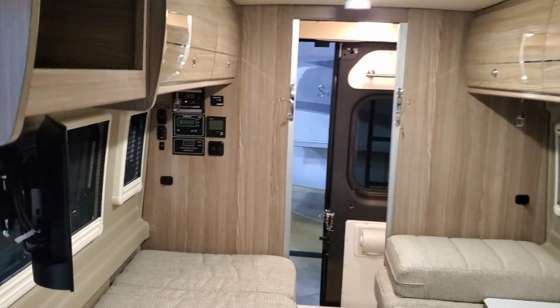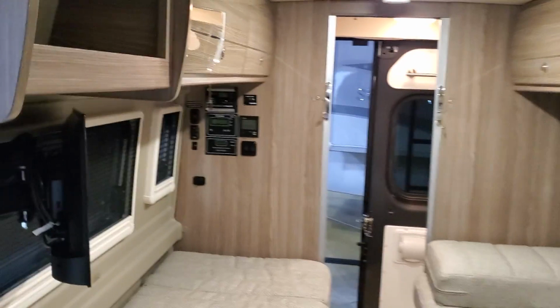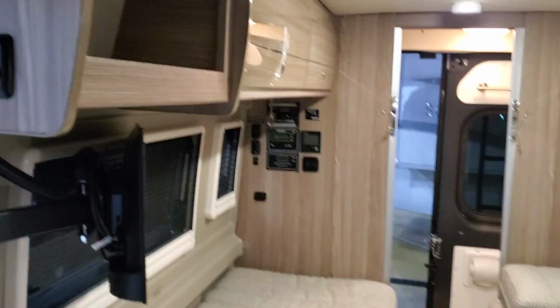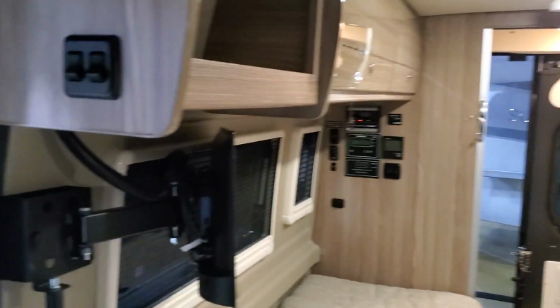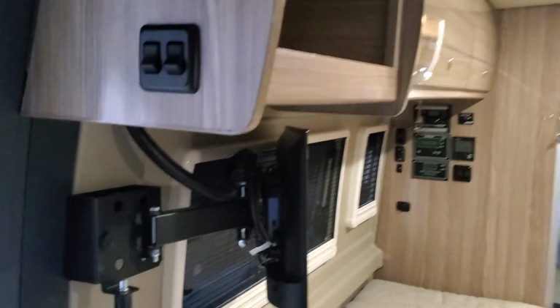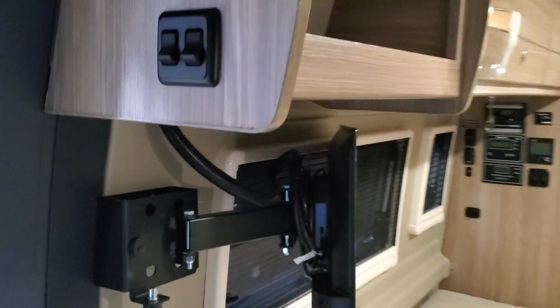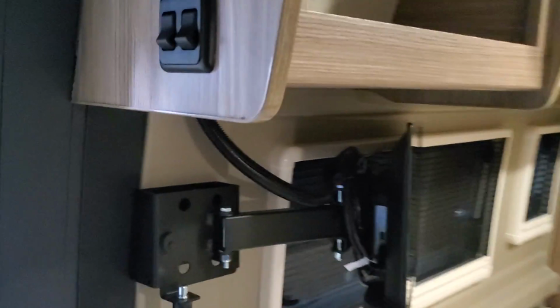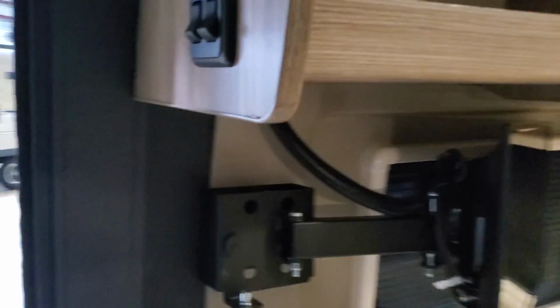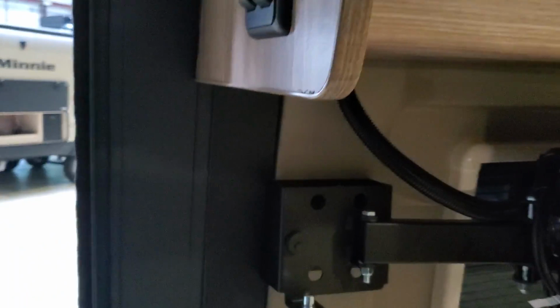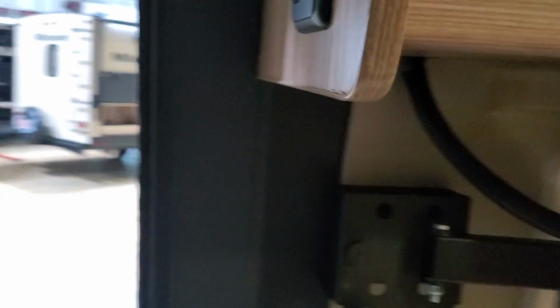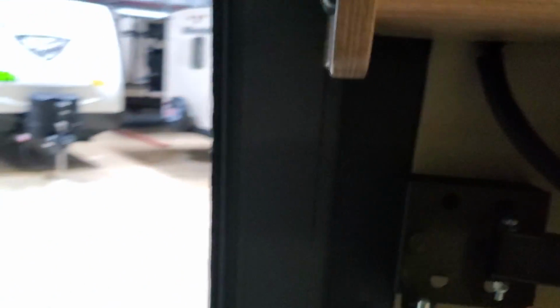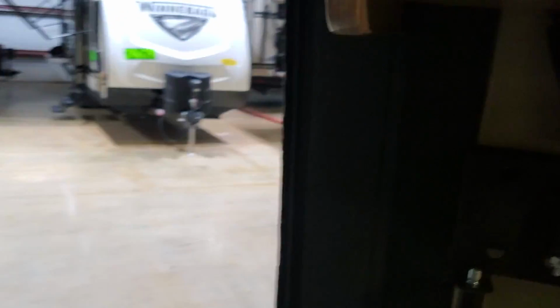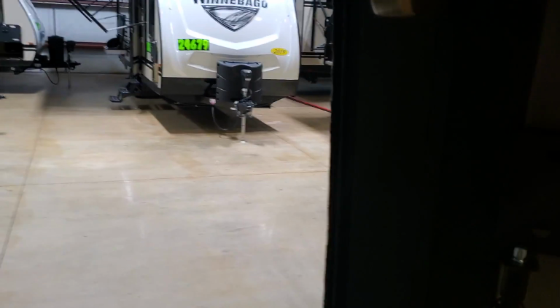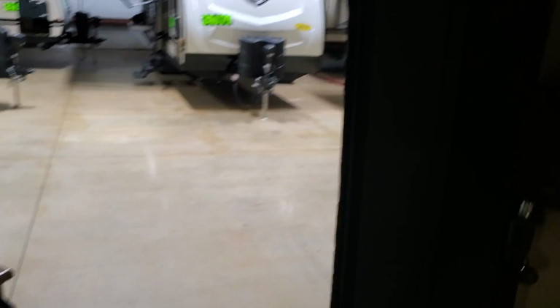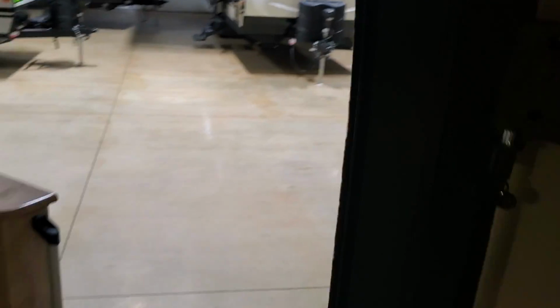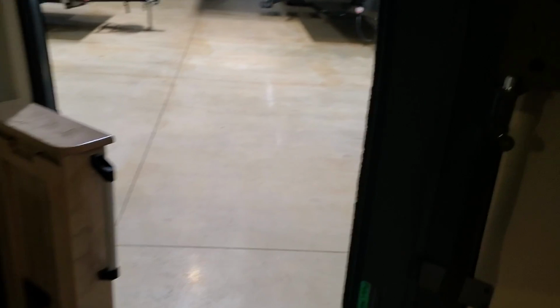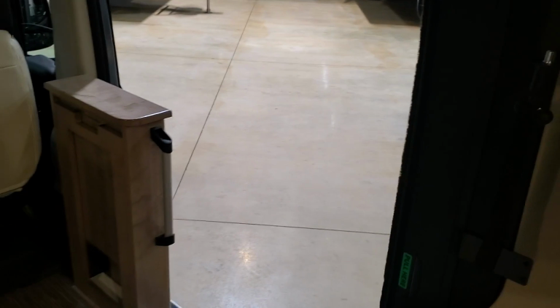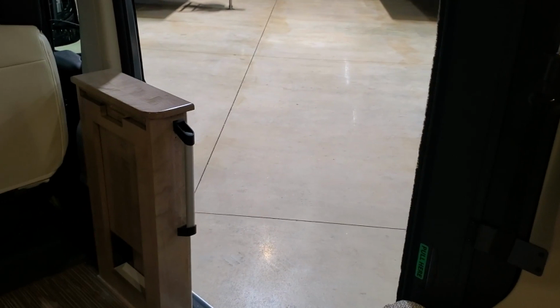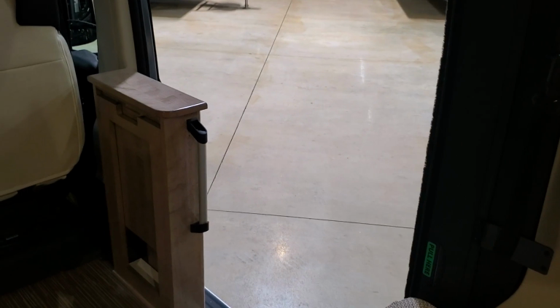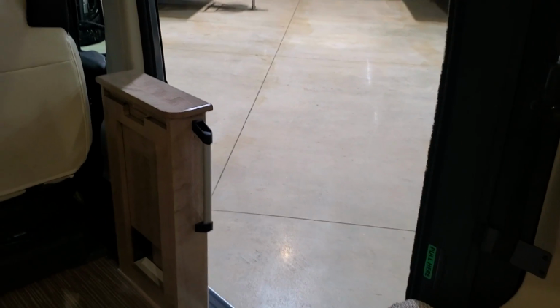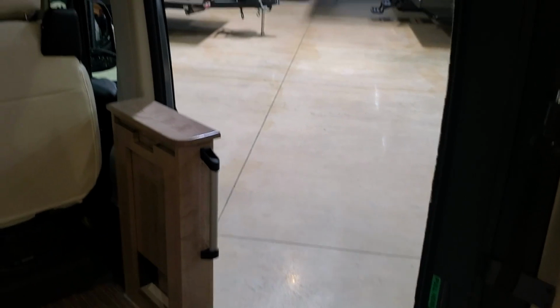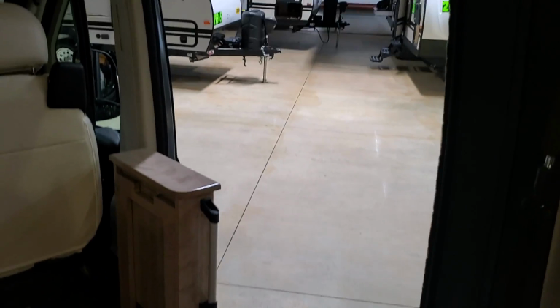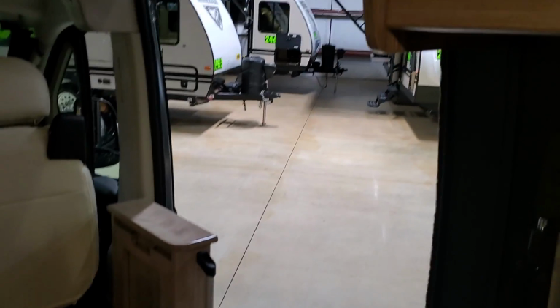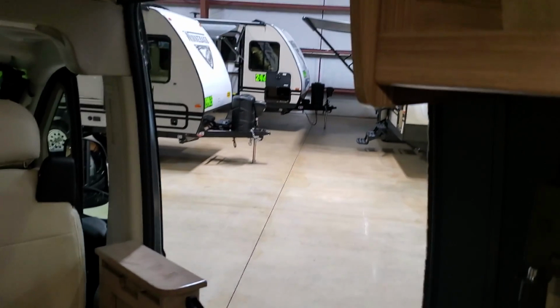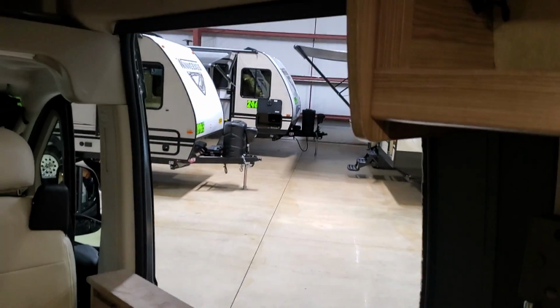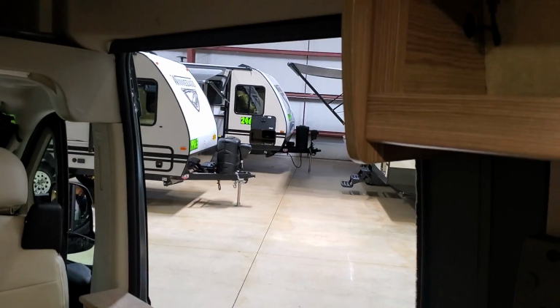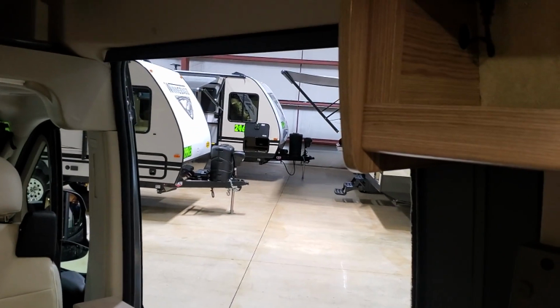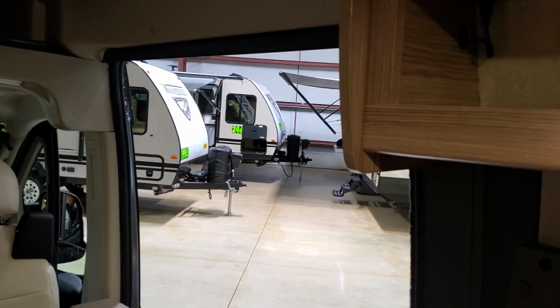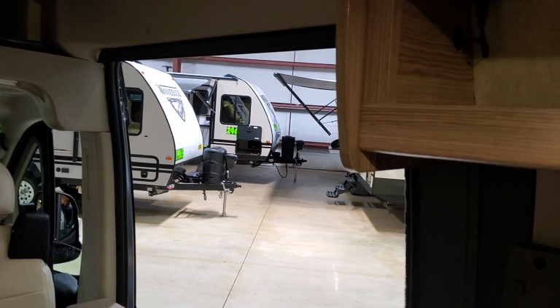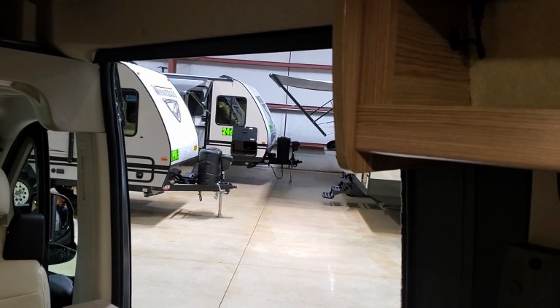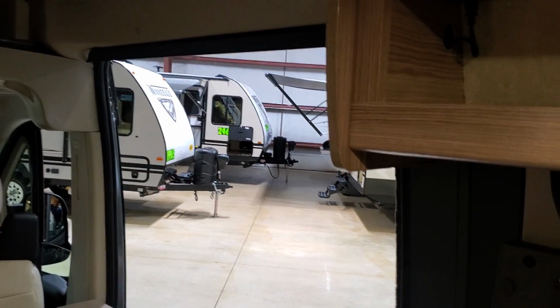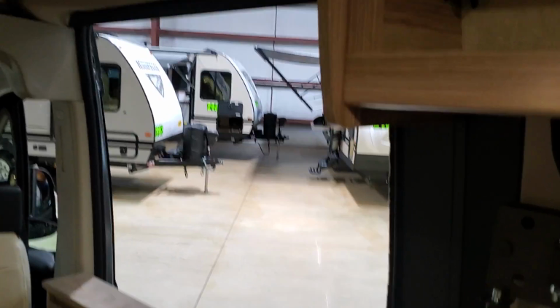Taking a look outside, you have a big area here with a screen that you can close, and leave this side open to get some nice airflow.